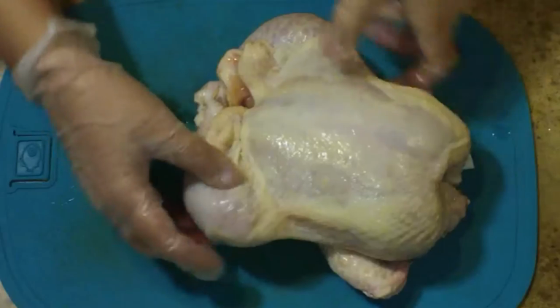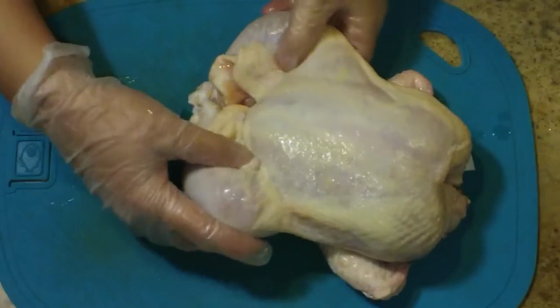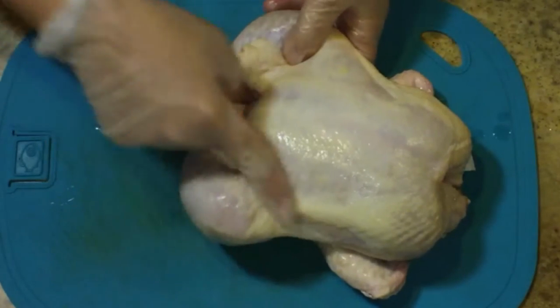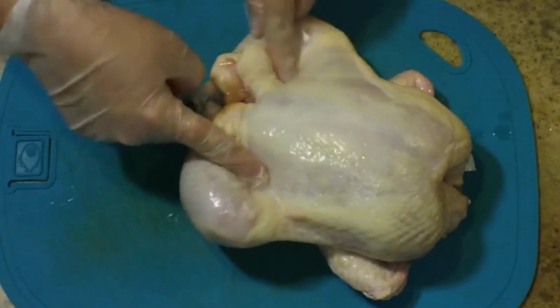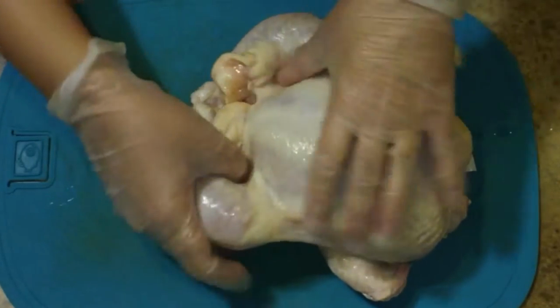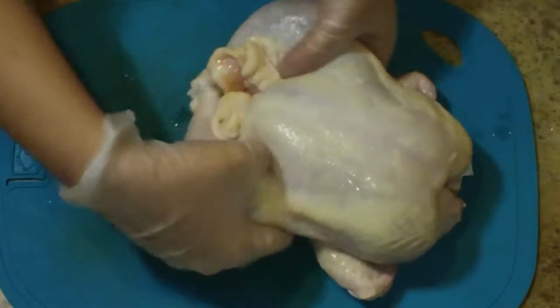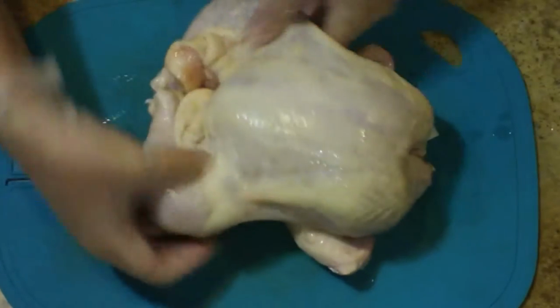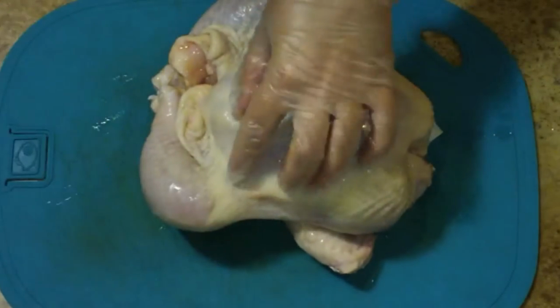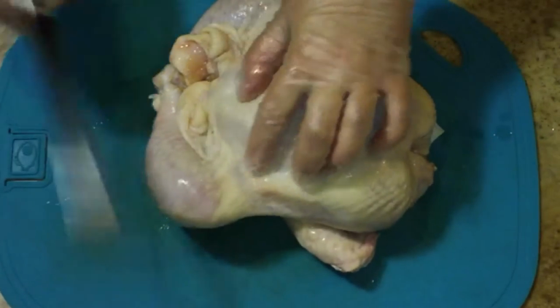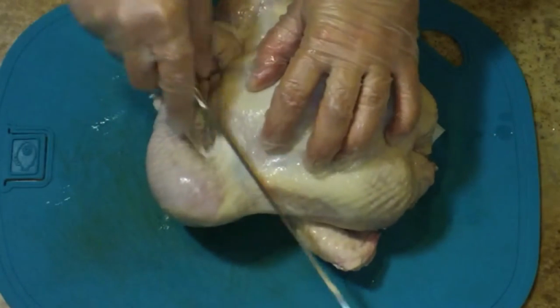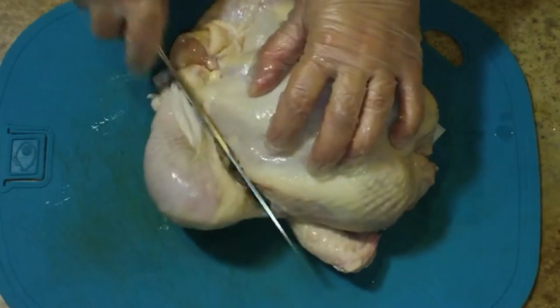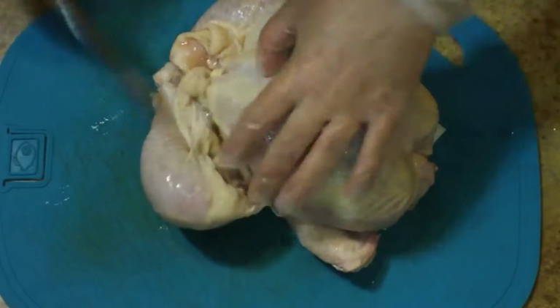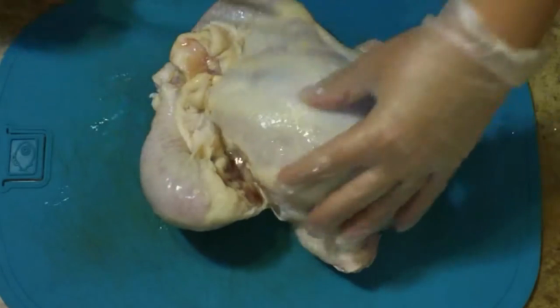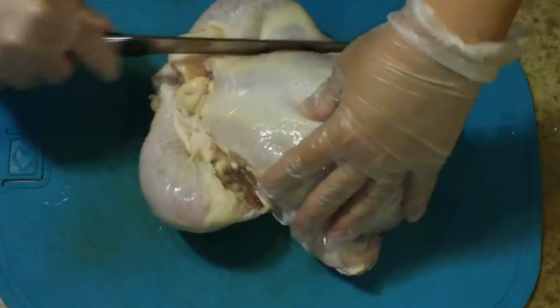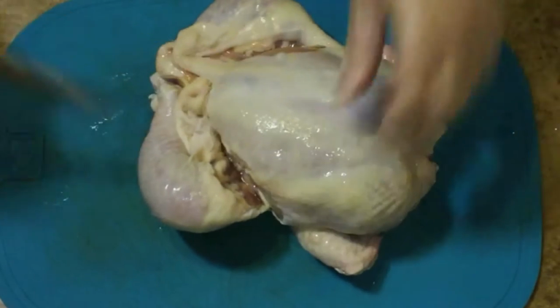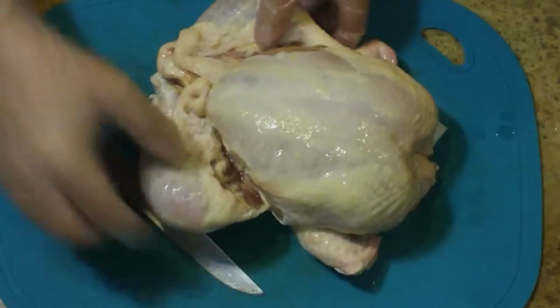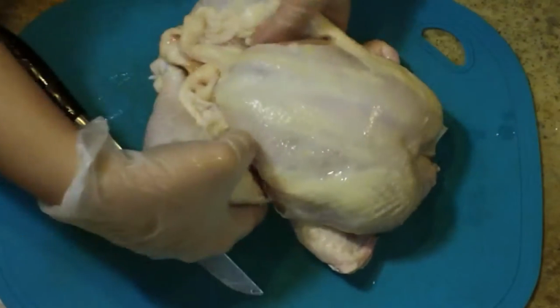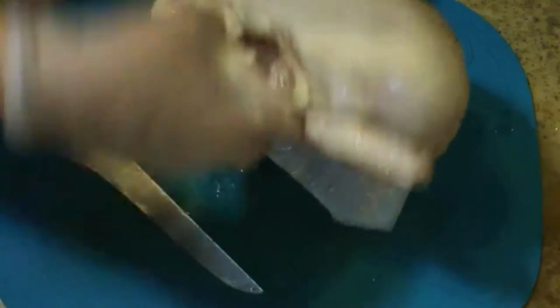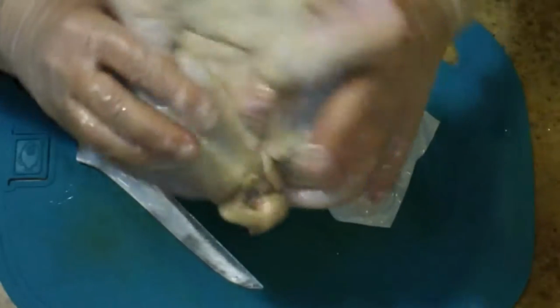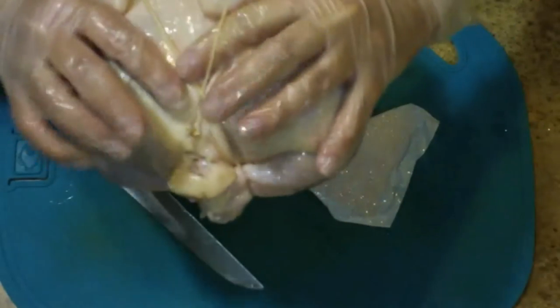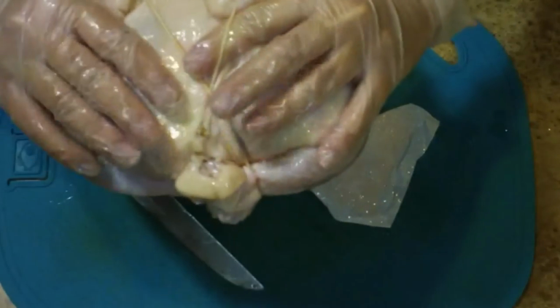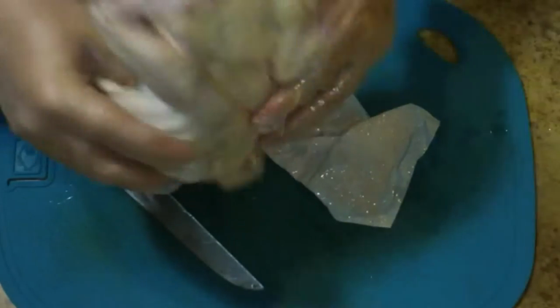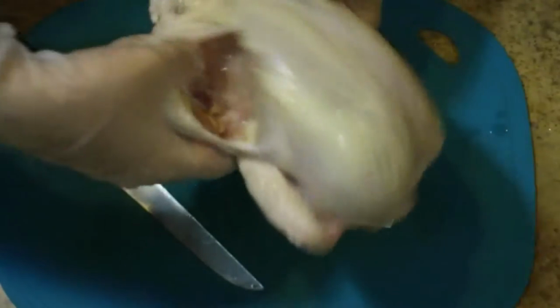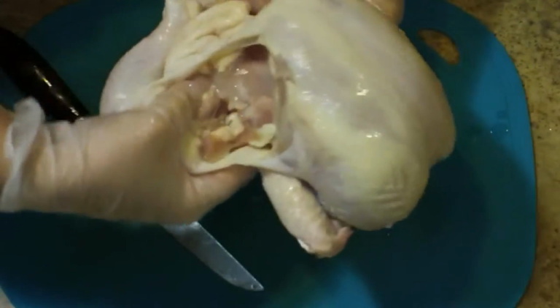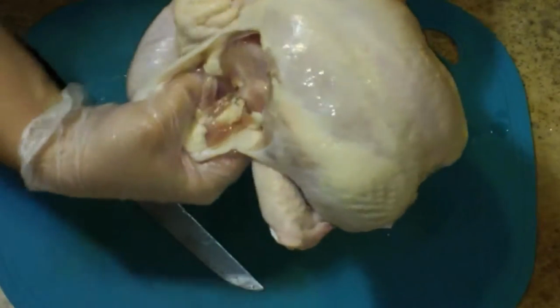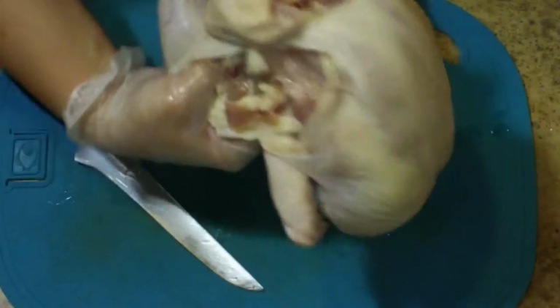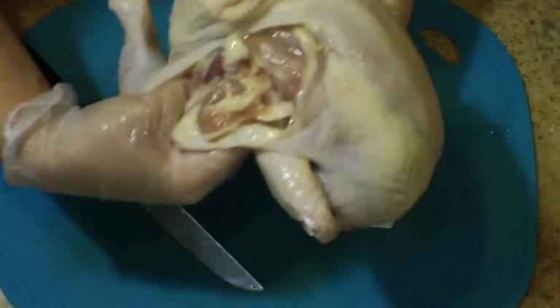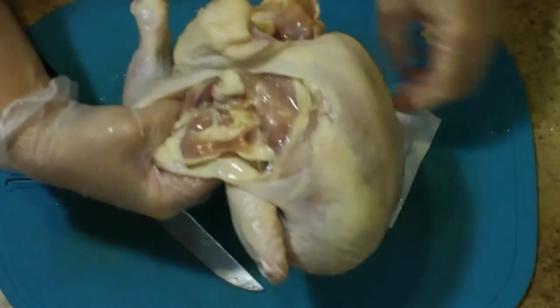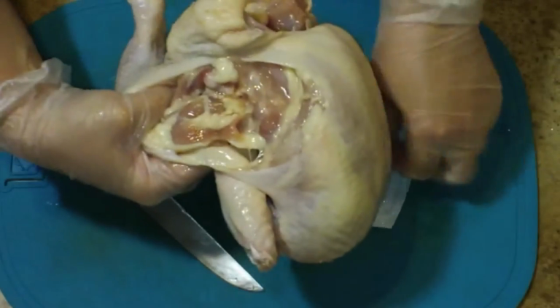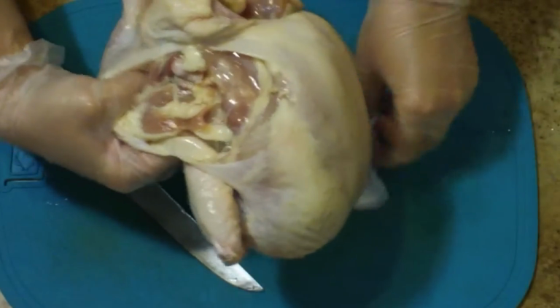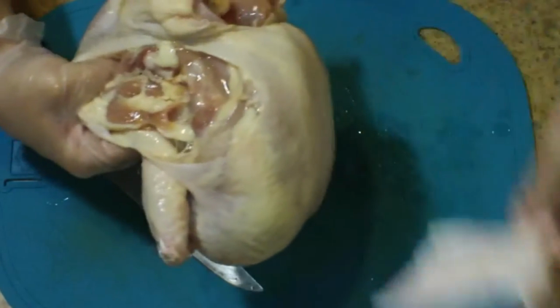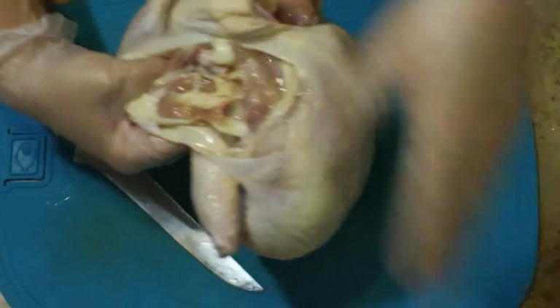I'm going to start off by making a cut here between the leg and the breast. There's kind of a fat line that you can follow — go just to the inside of that. Then turn your chicken over and put your hands on the back and just kind of pop those little hip joints right out of place.